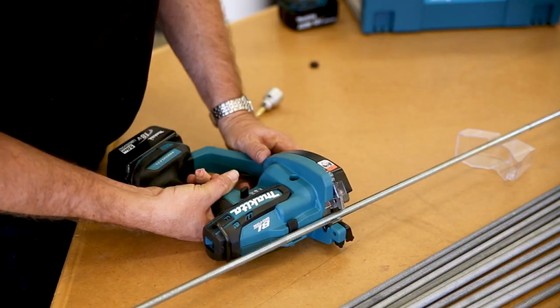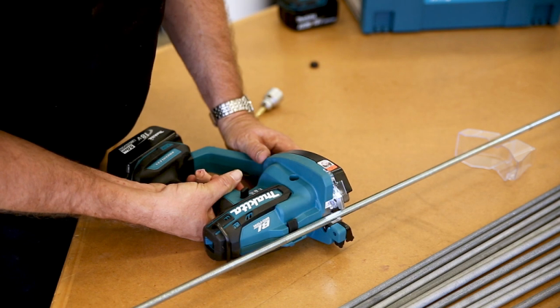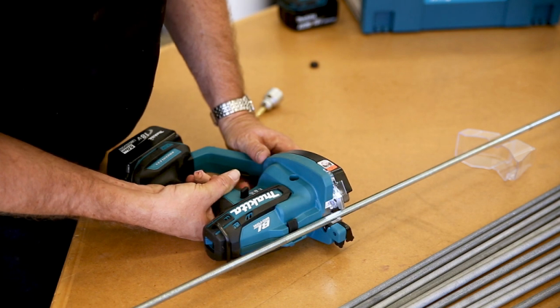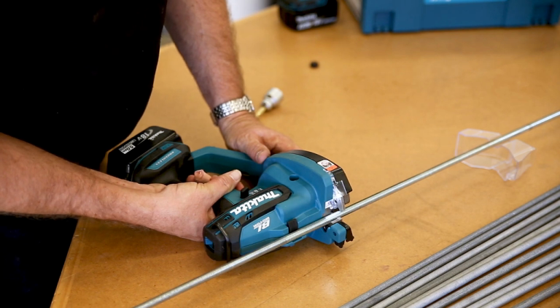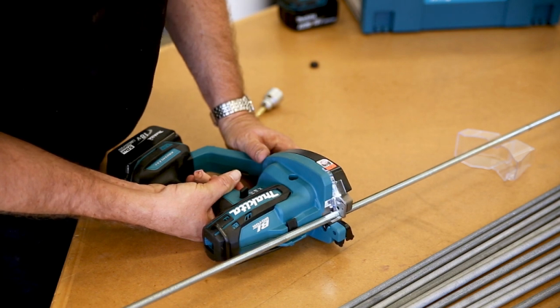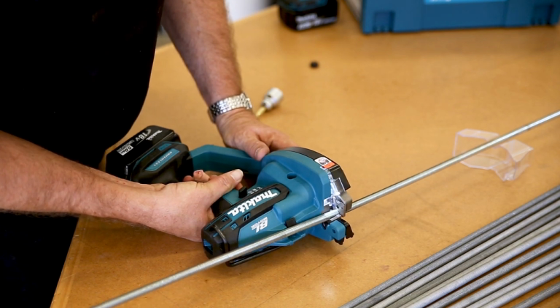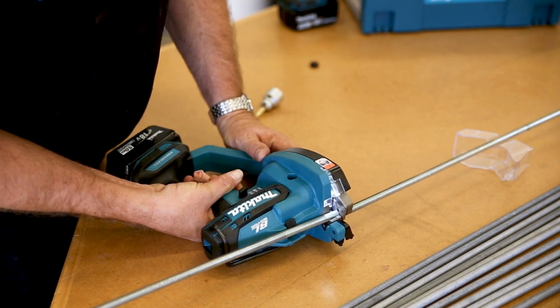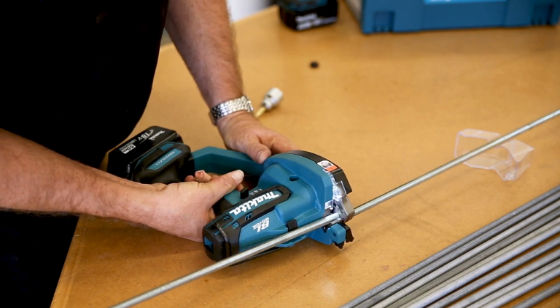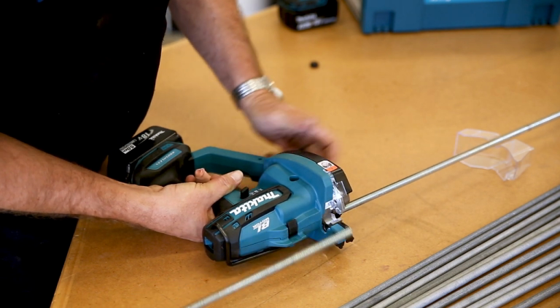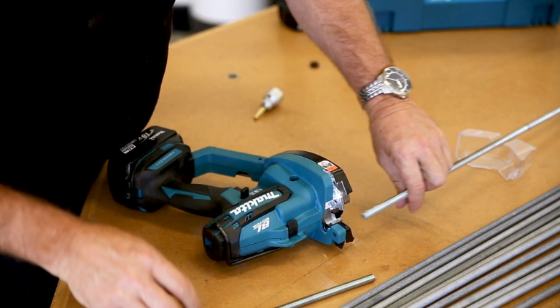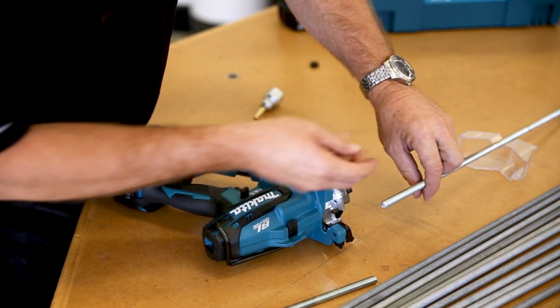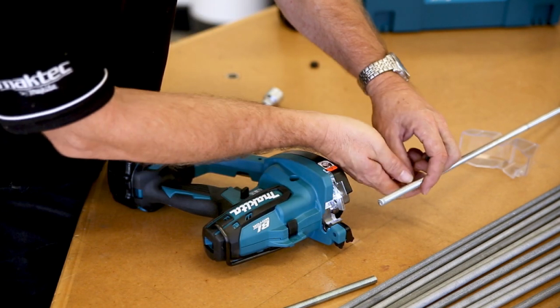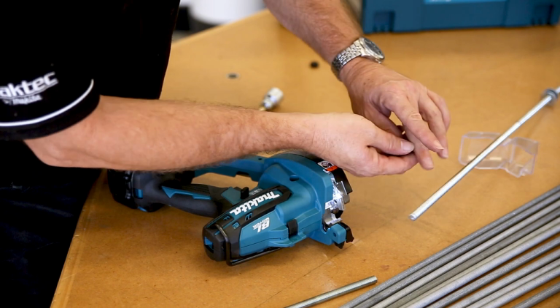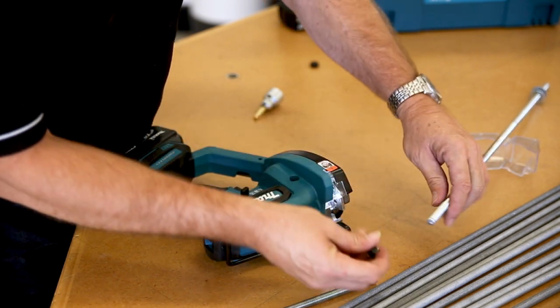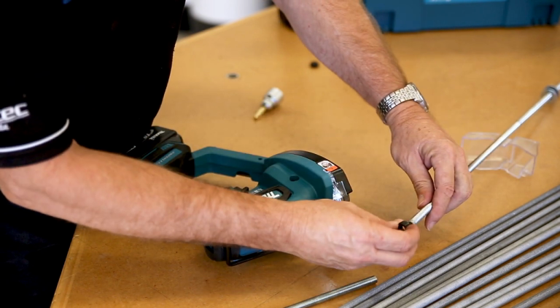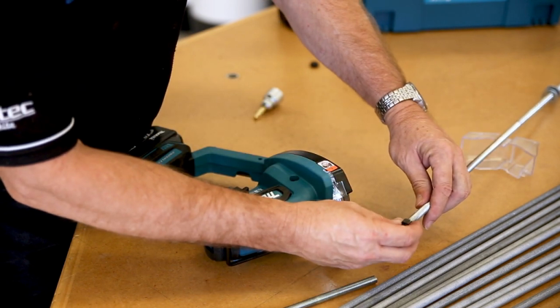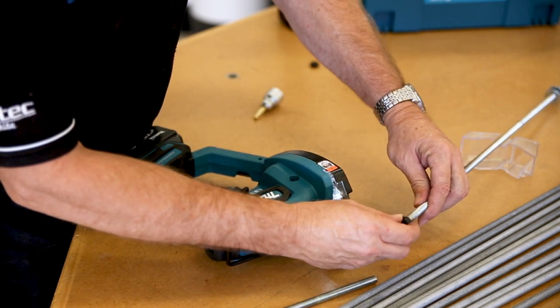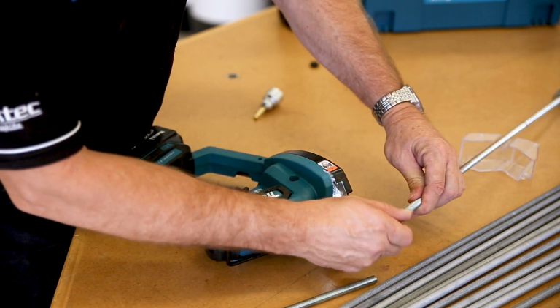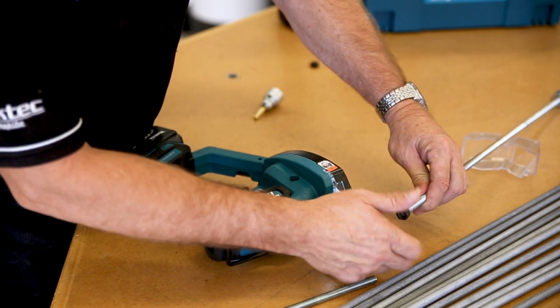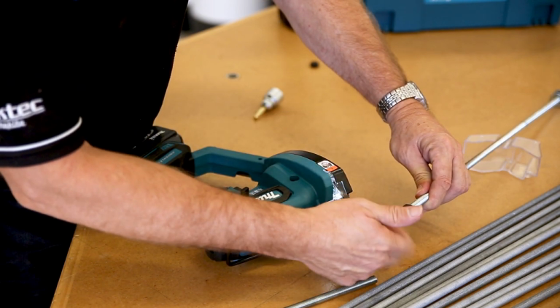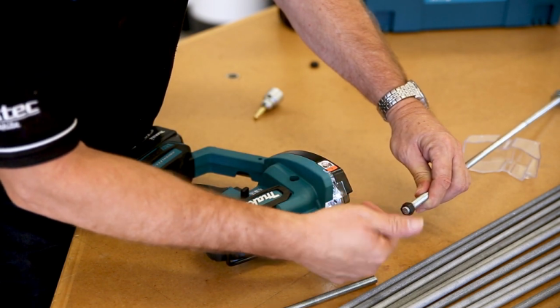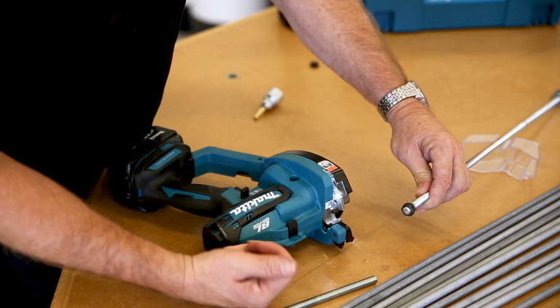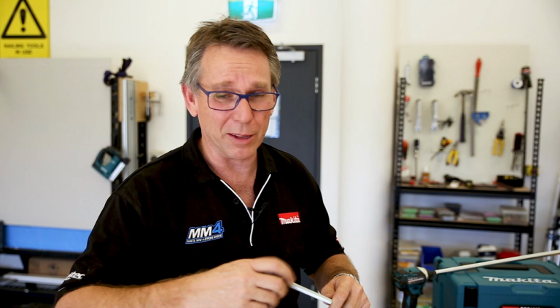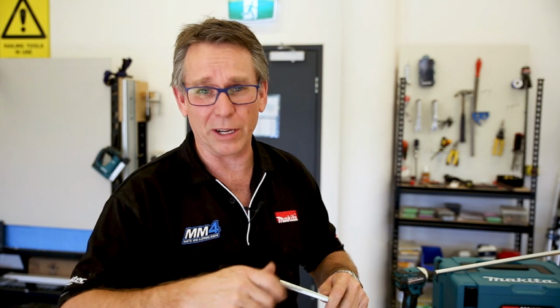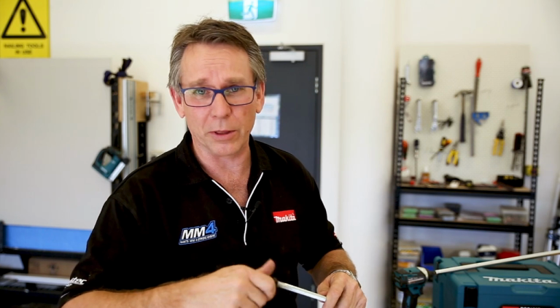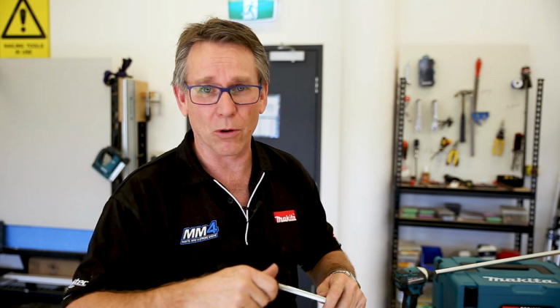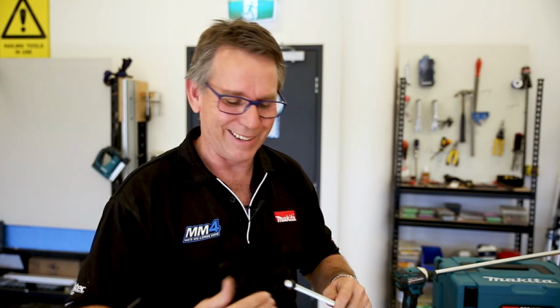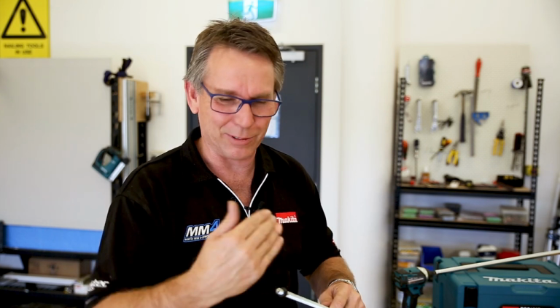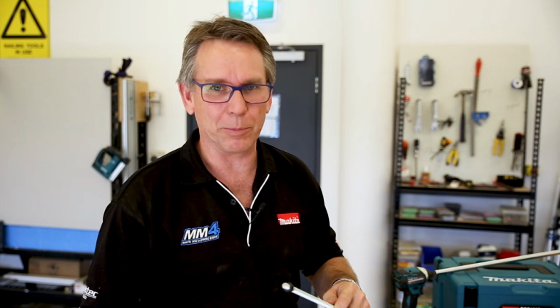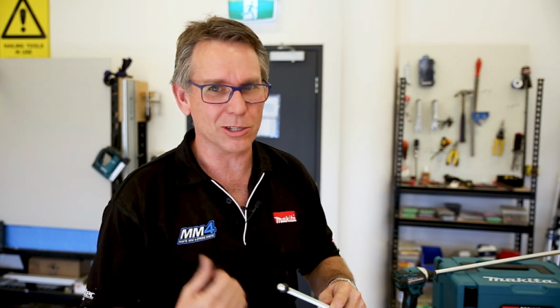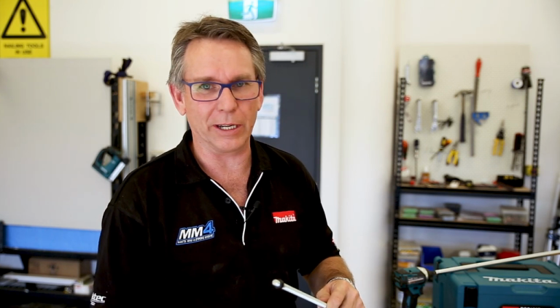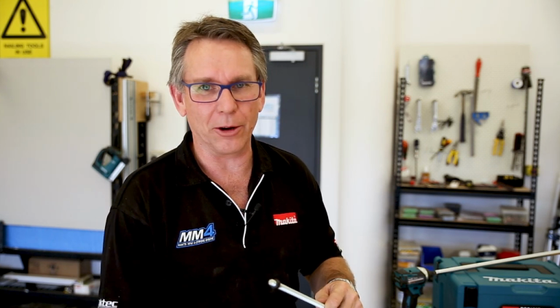Nice quick cutting action, and it's a nice clean cut as well, so you can get straight in there and put your nut straight on. A lot better than trying to cut with an angle grinder and then having to clean up the edges to try and get your nut on.